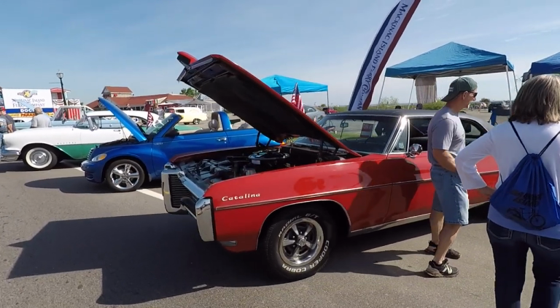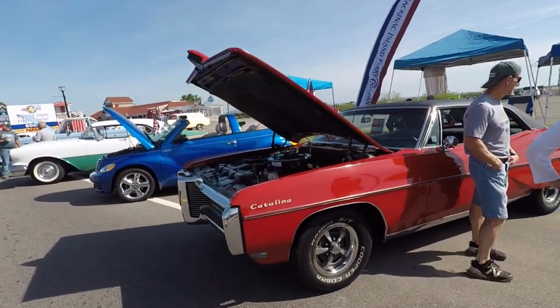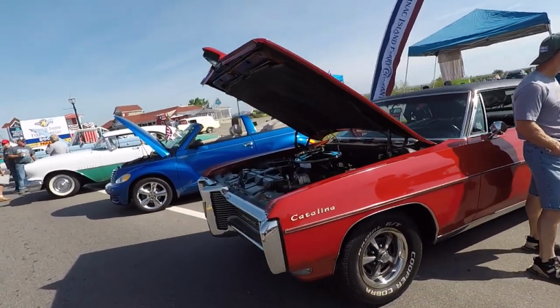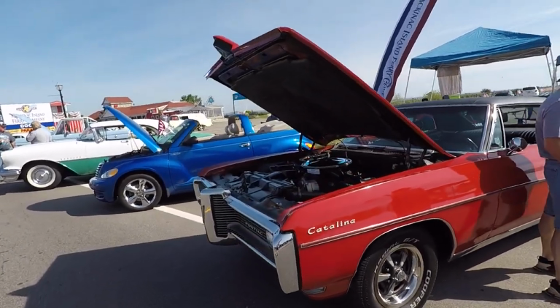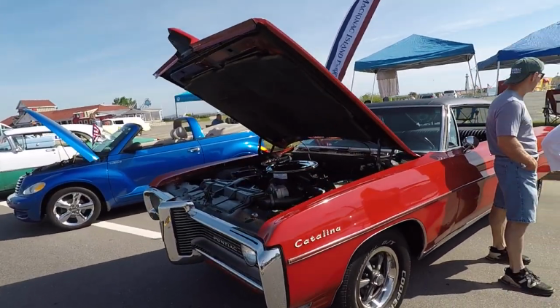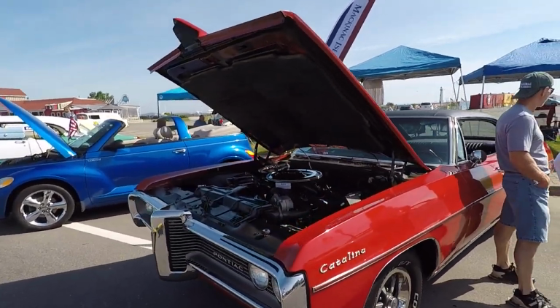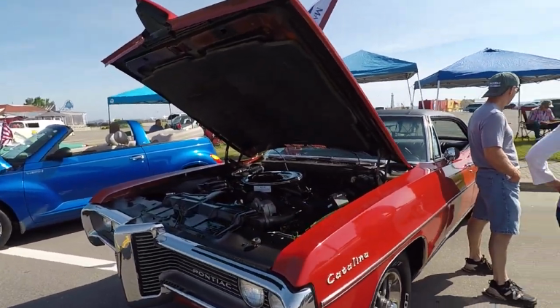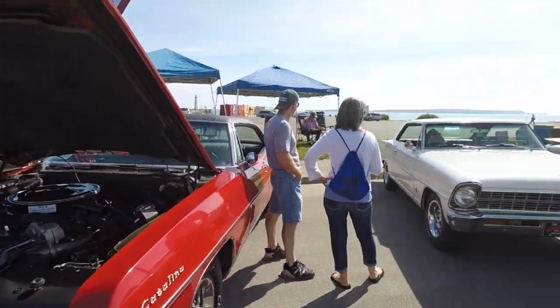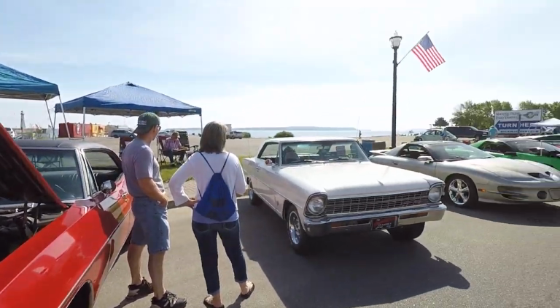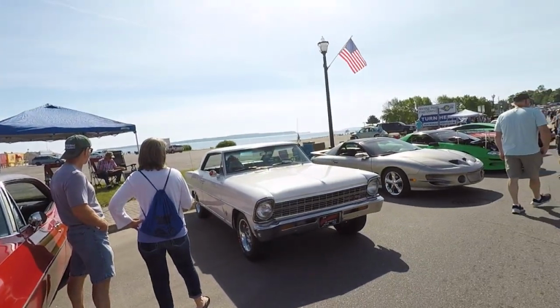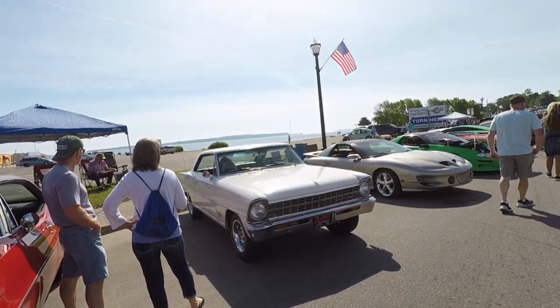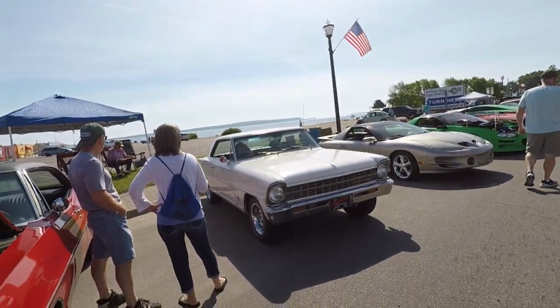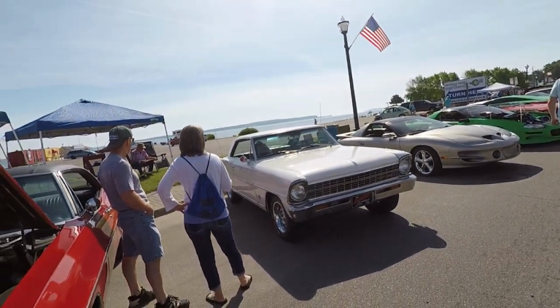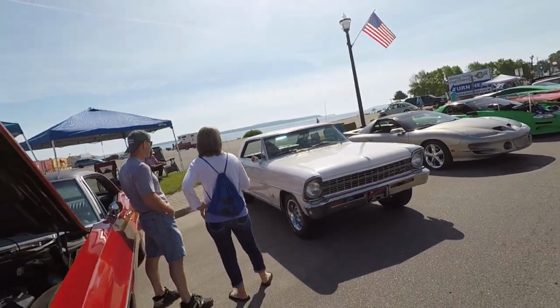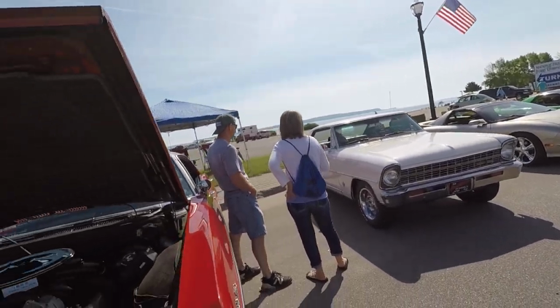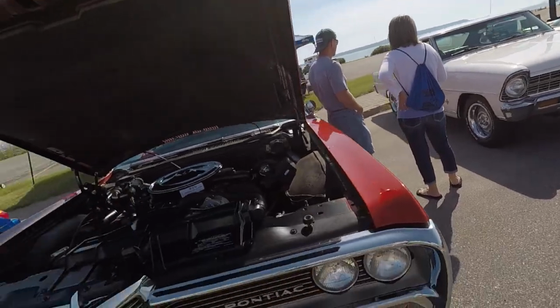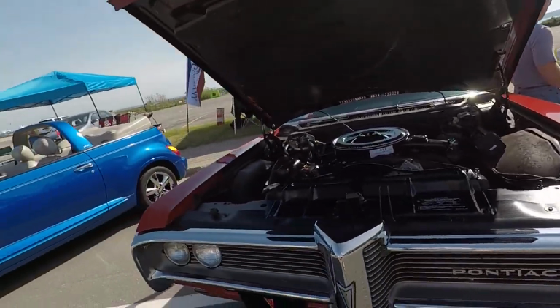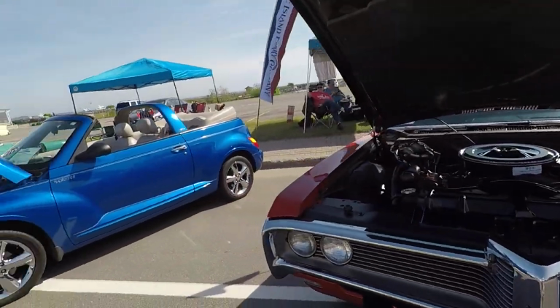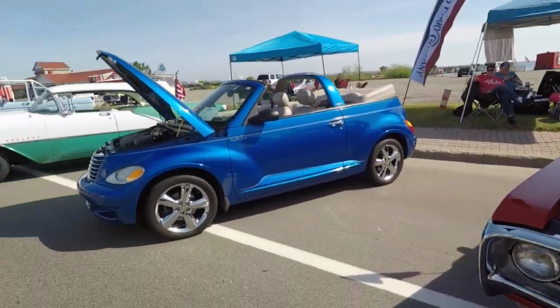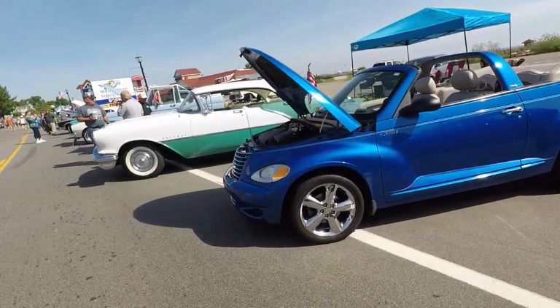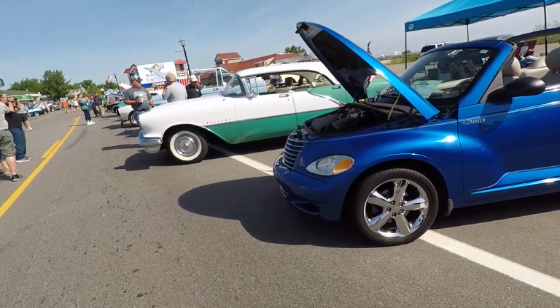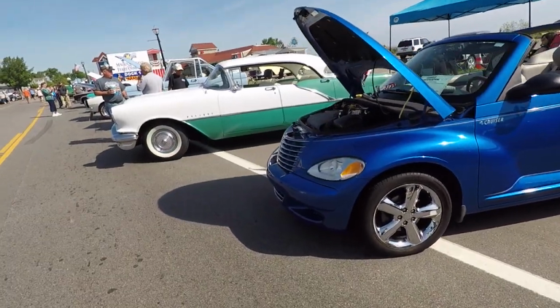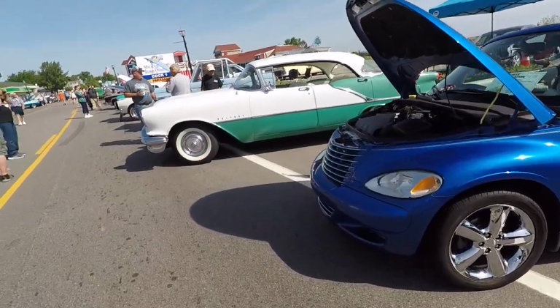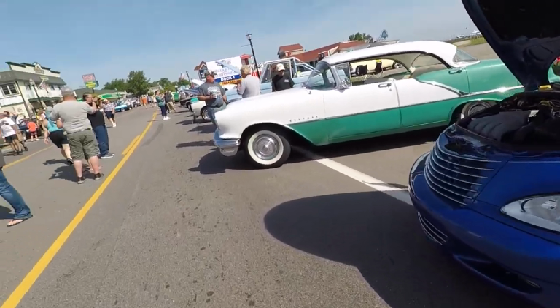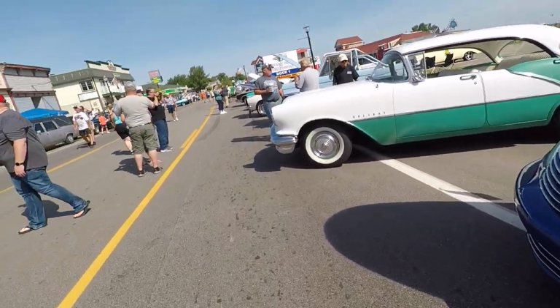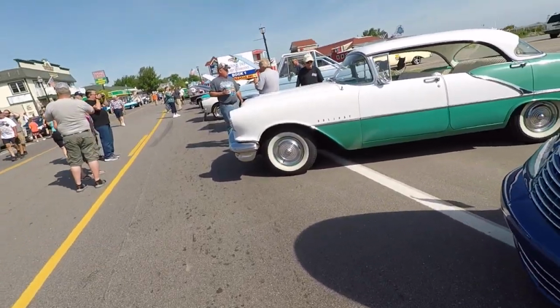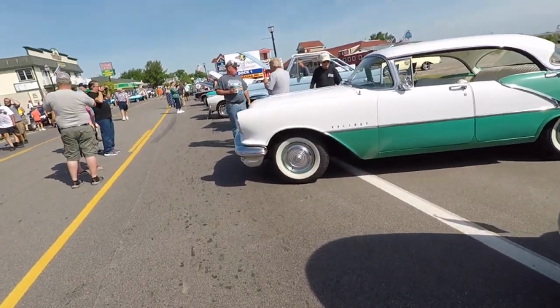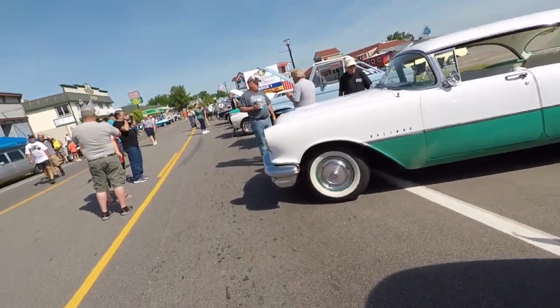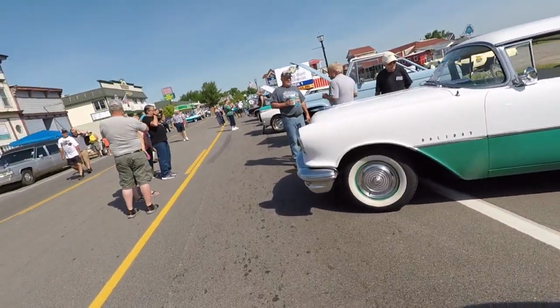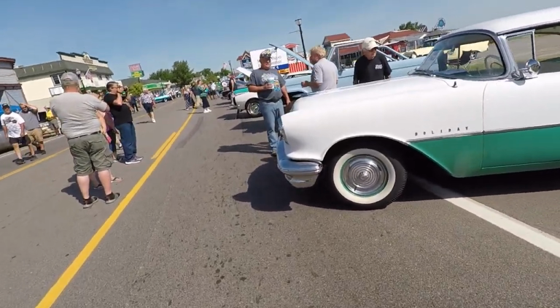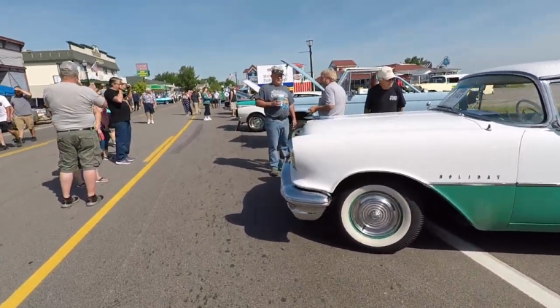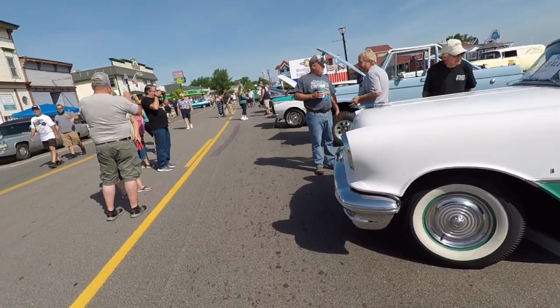Catalina, four-door — there's that 66 or 67. Sweet. Here's one of these — there's a Holiday Coupe. That's cool.